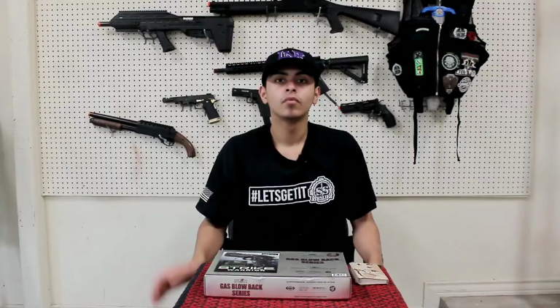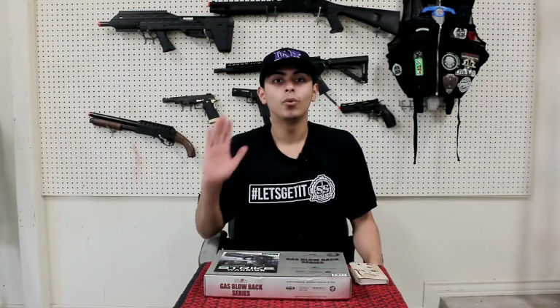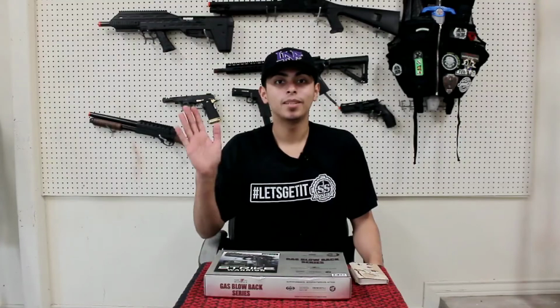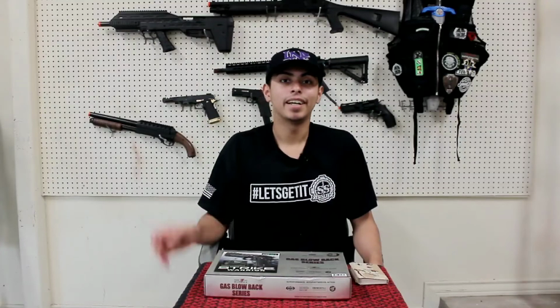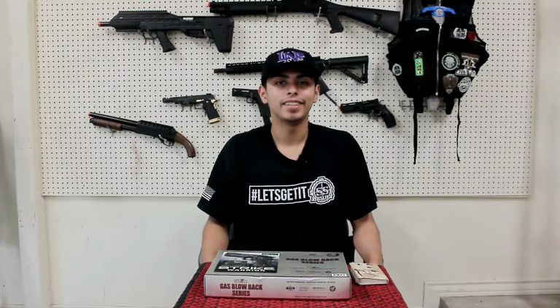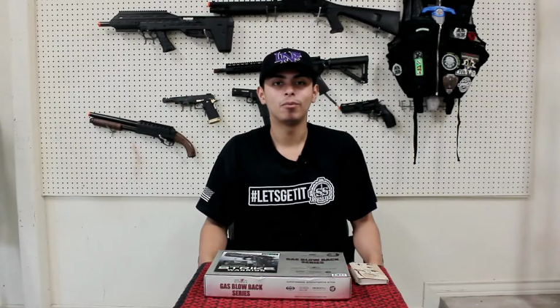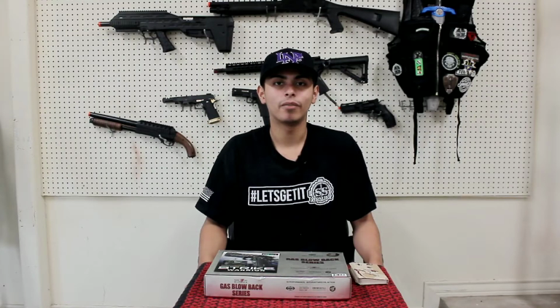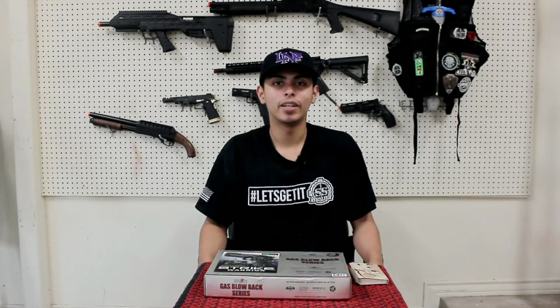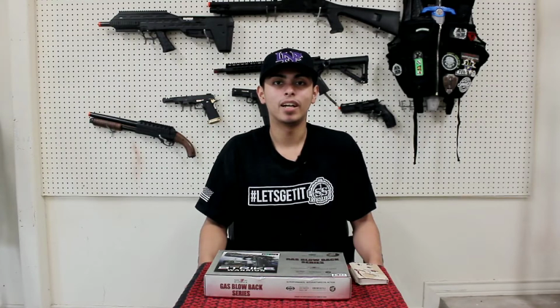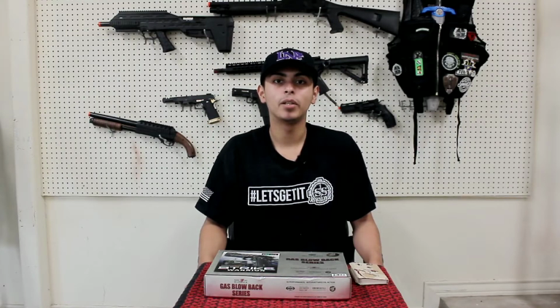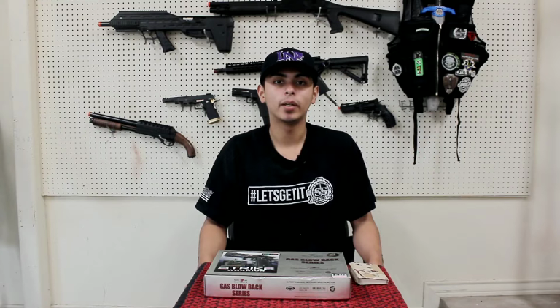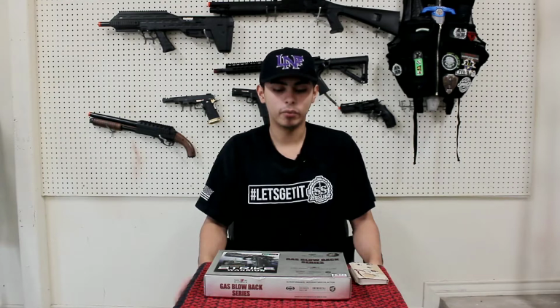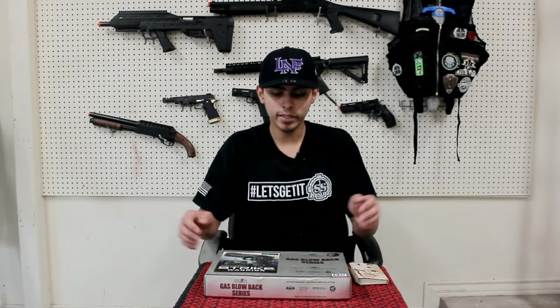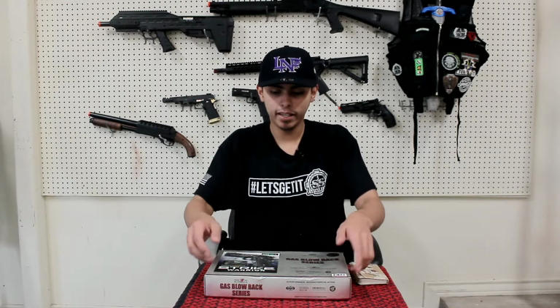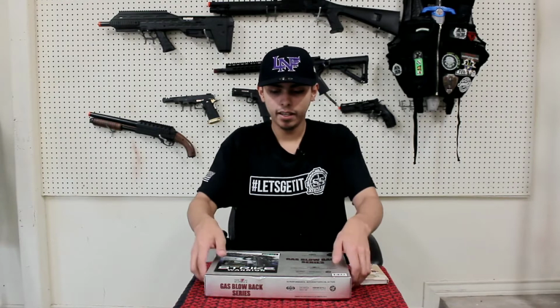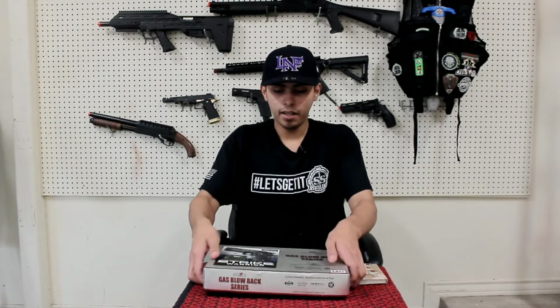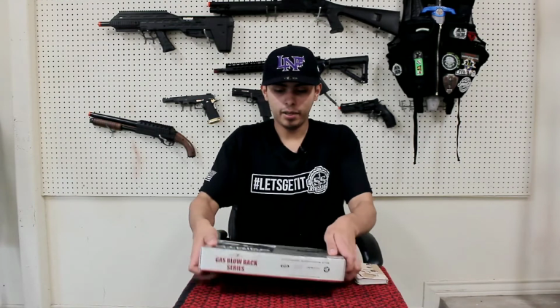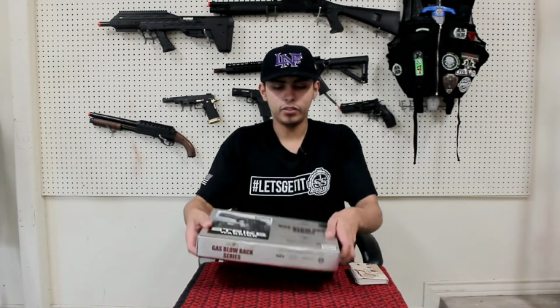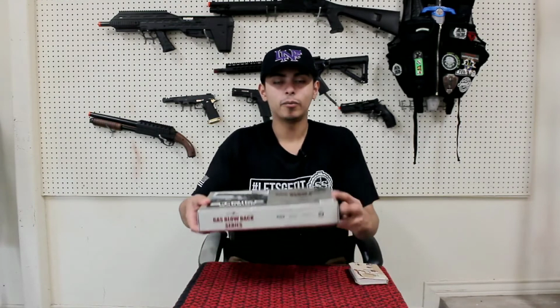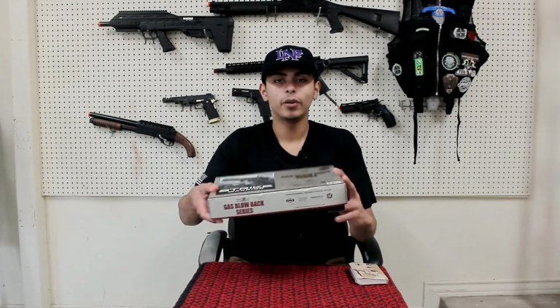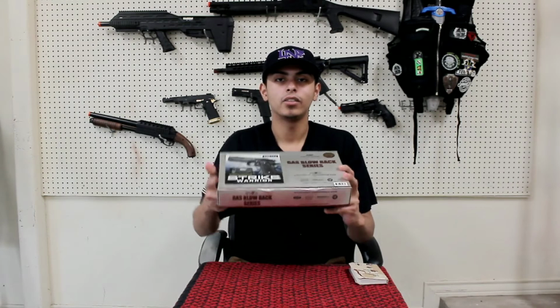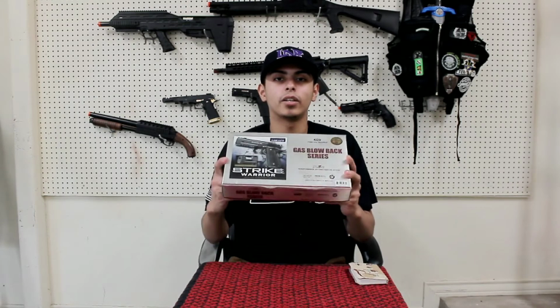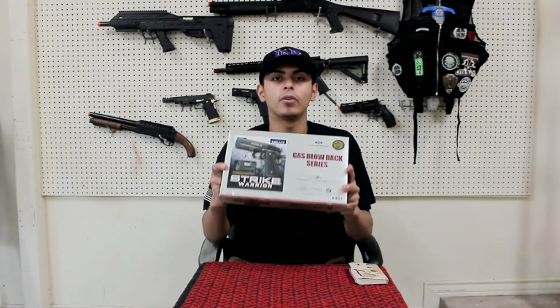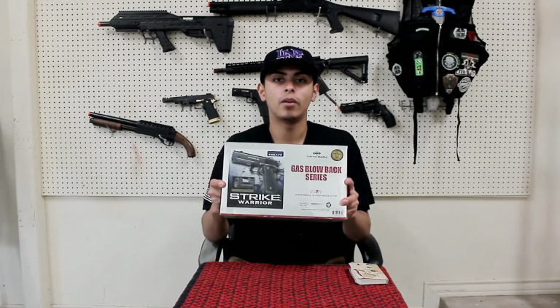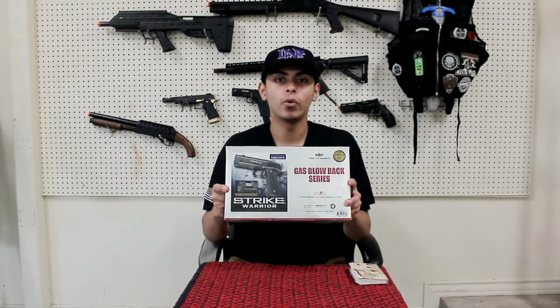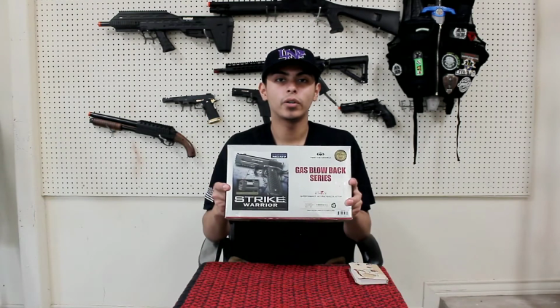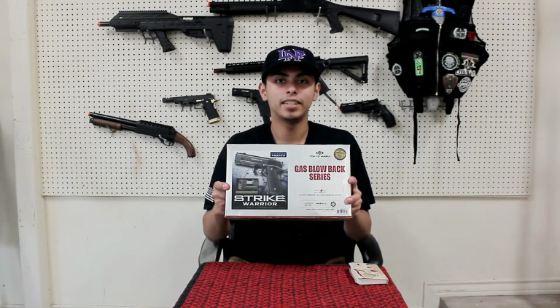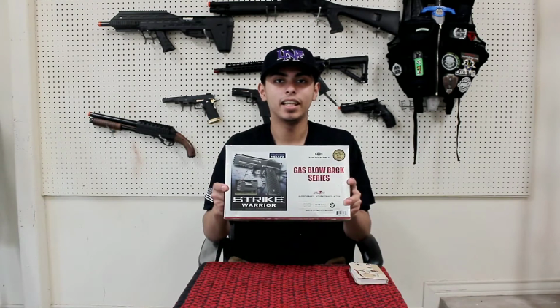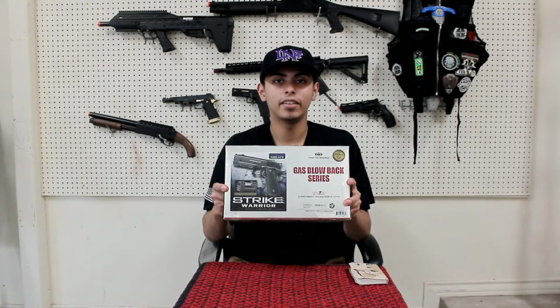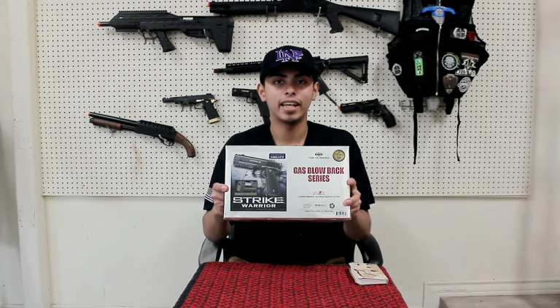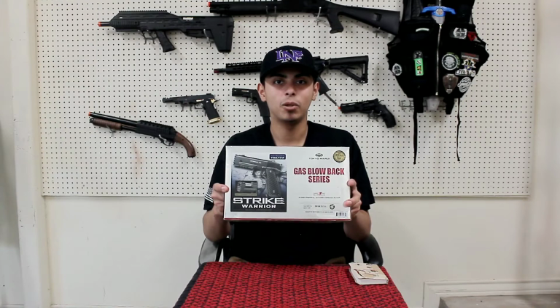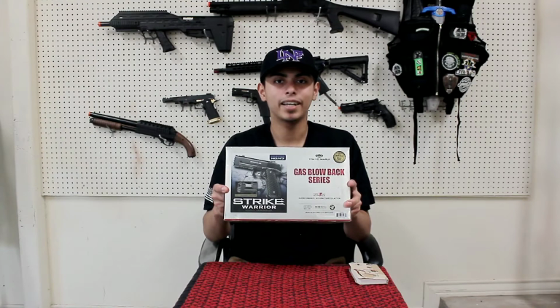What is up guys? It is Motosopter here. I'm going to be doing a review today about the Tokyo Marui Strike 45 Warrior 1911 gas blowback.